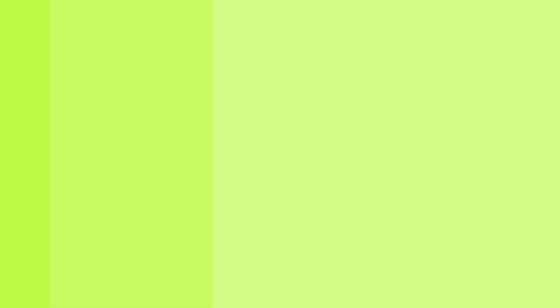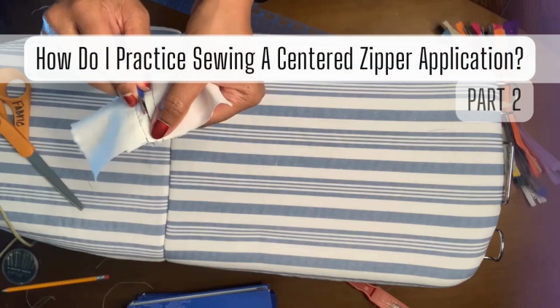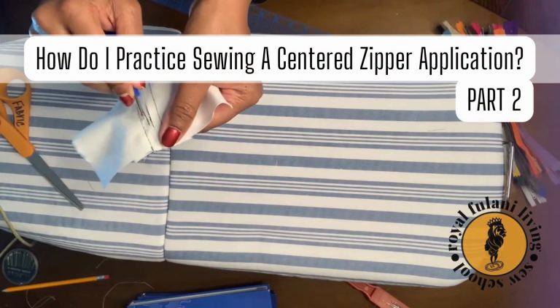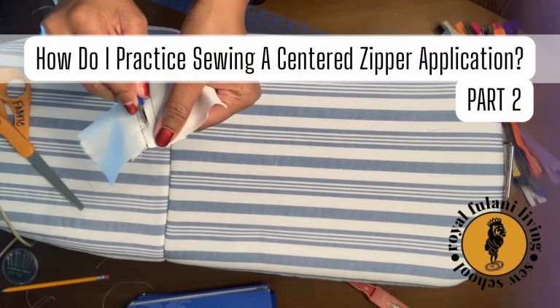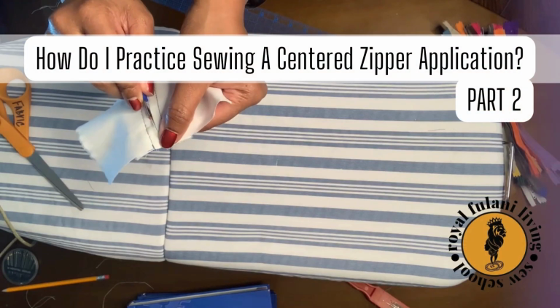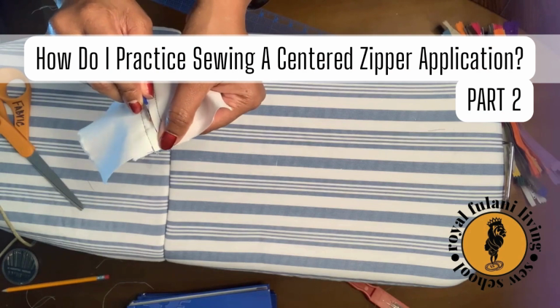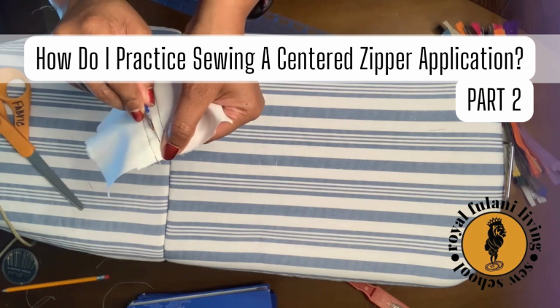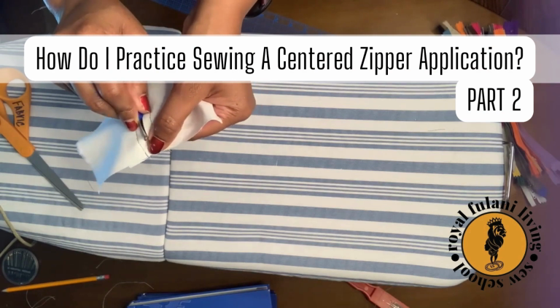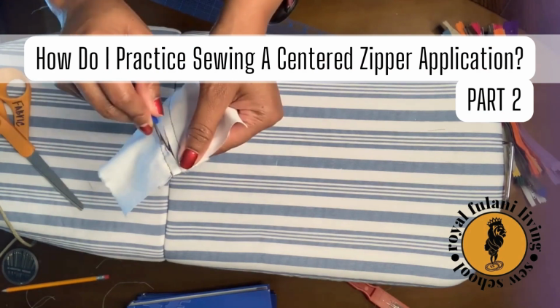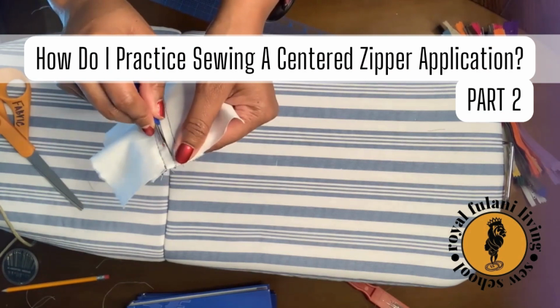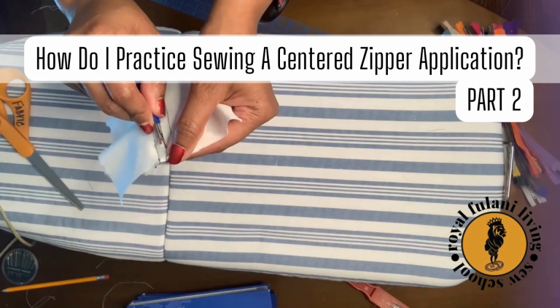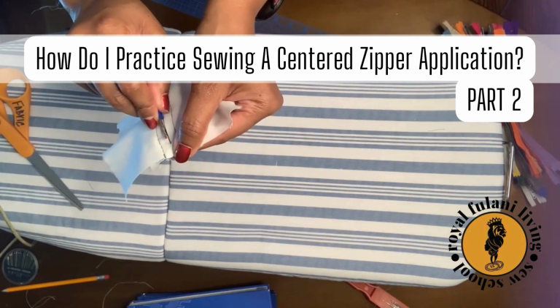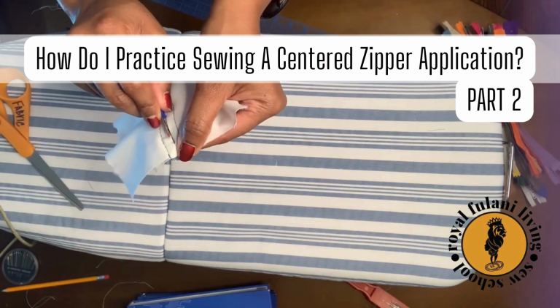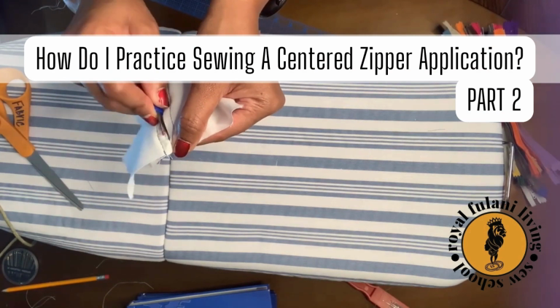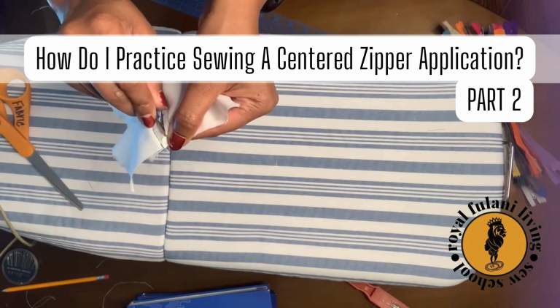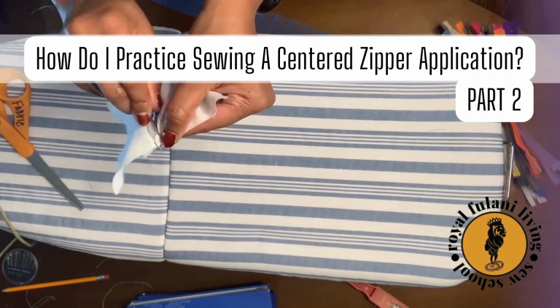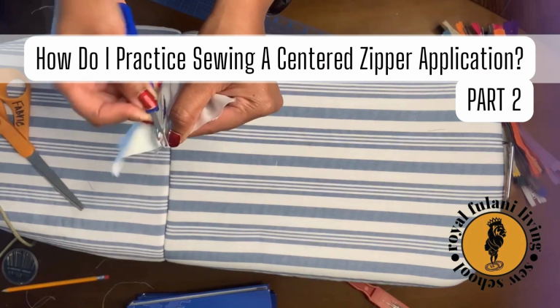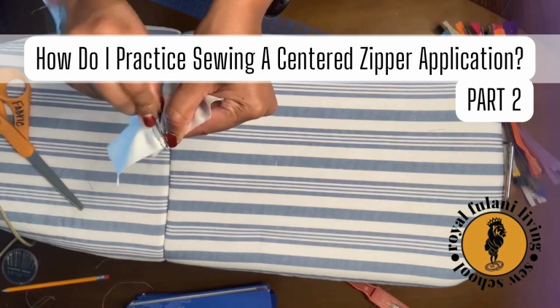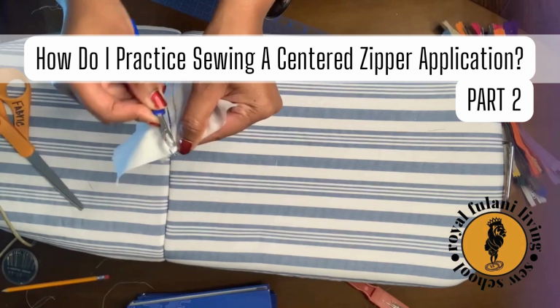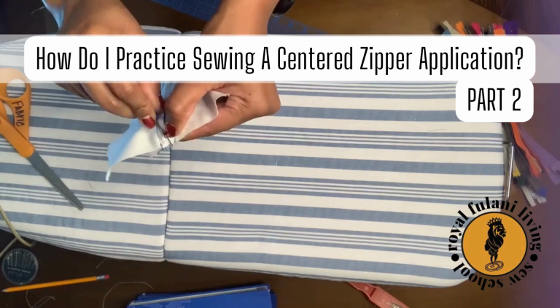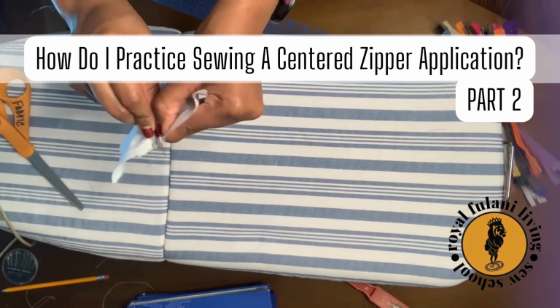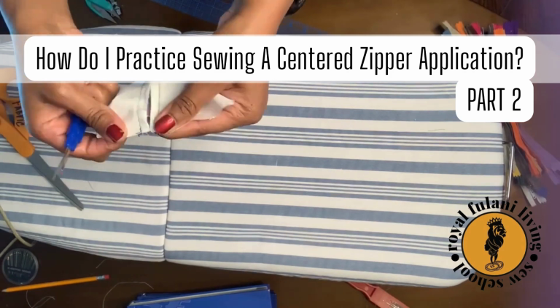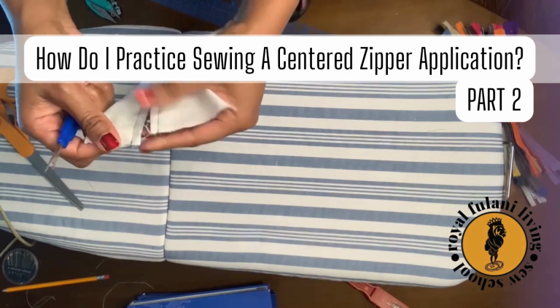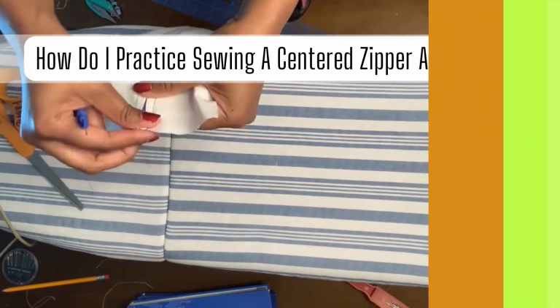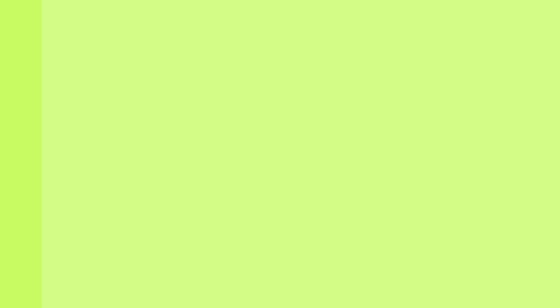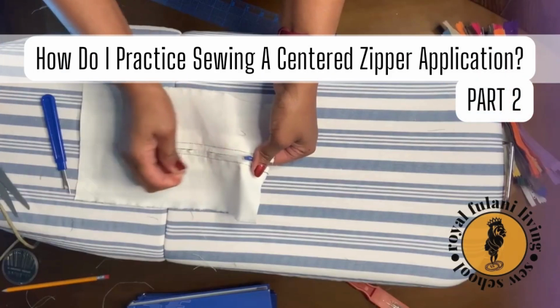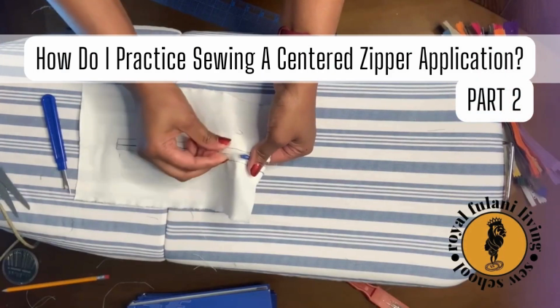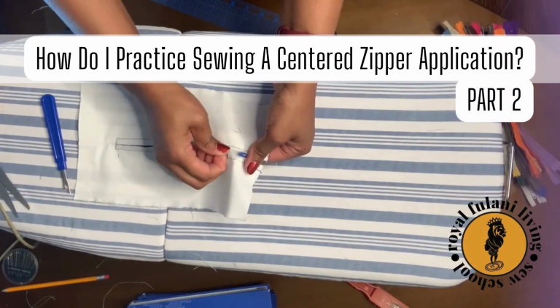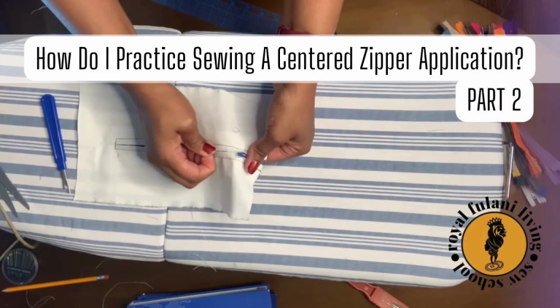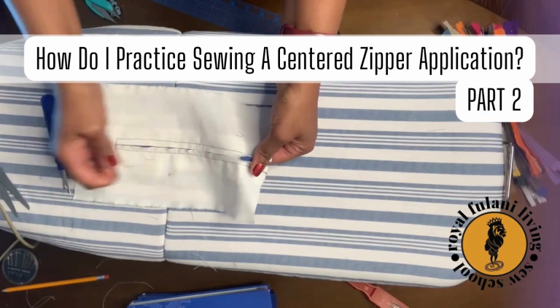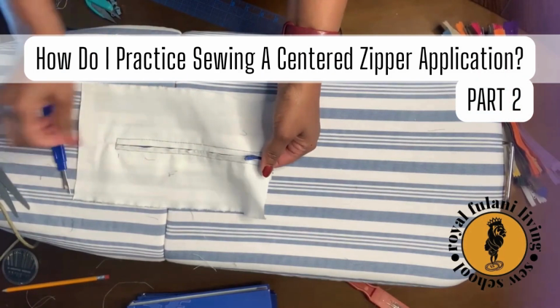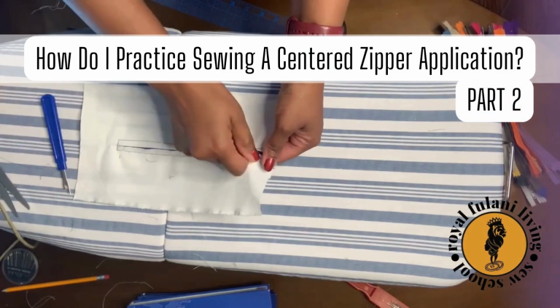Now let's head back over to our ironing station. Use your seam ripper and carefully open your seam. Be sure to cut and clean any loose threads.